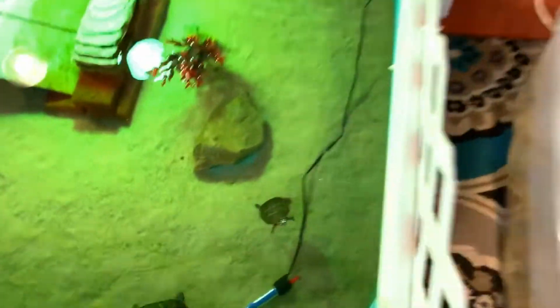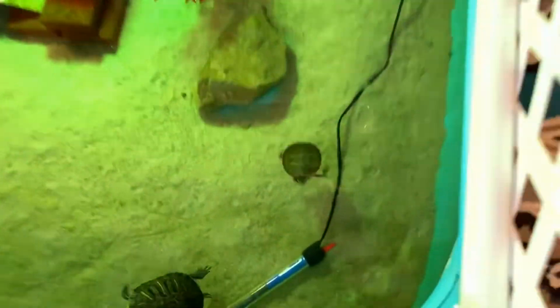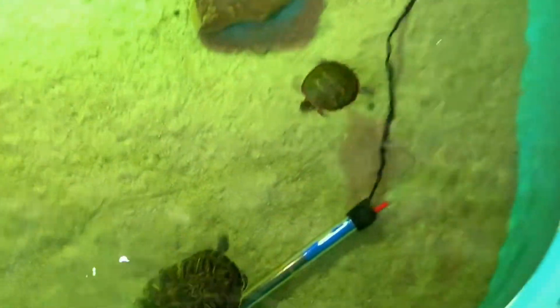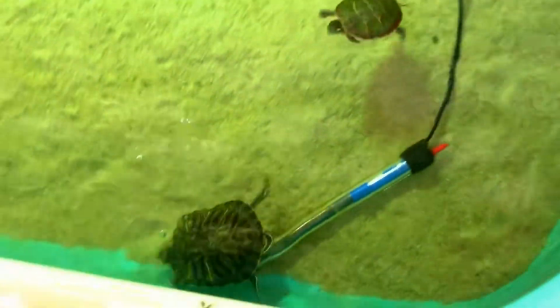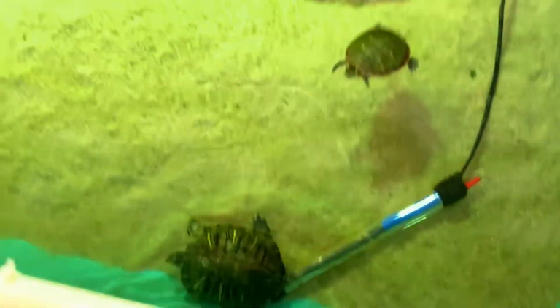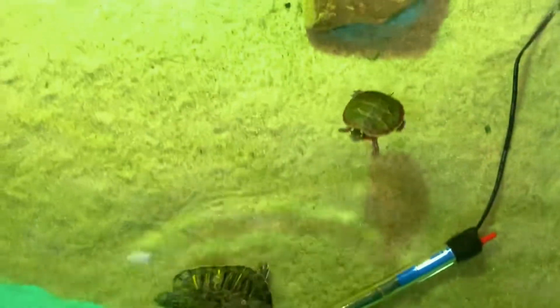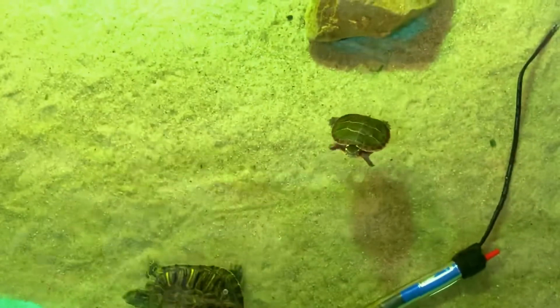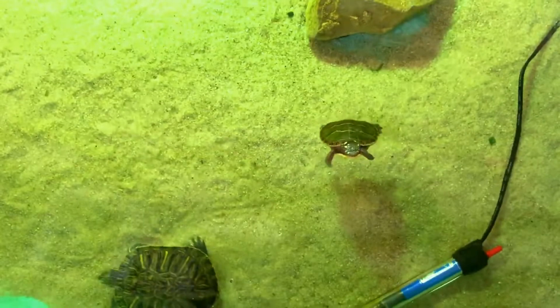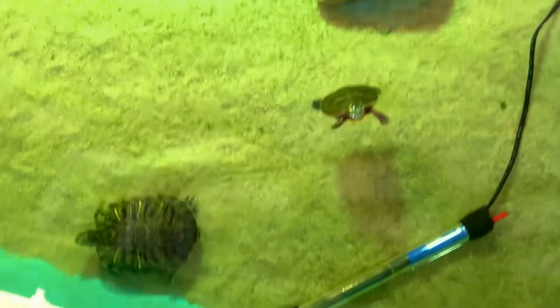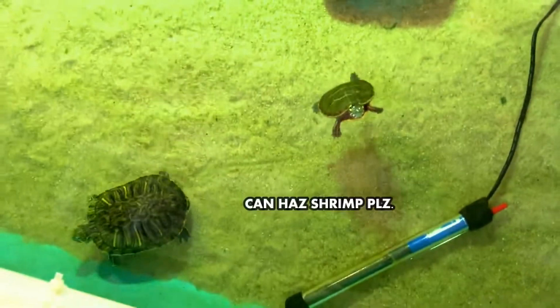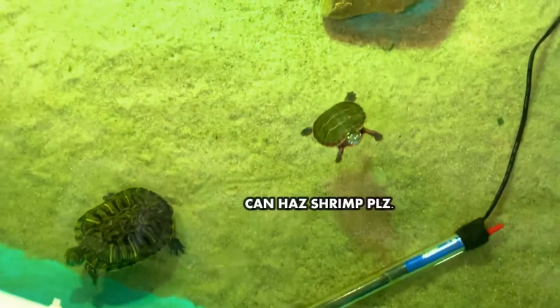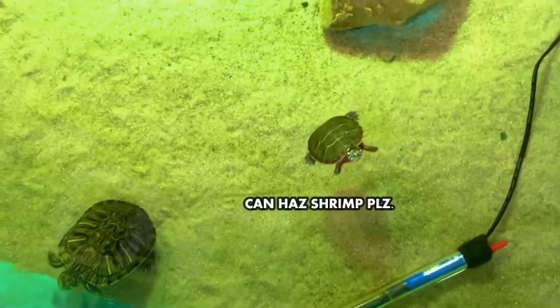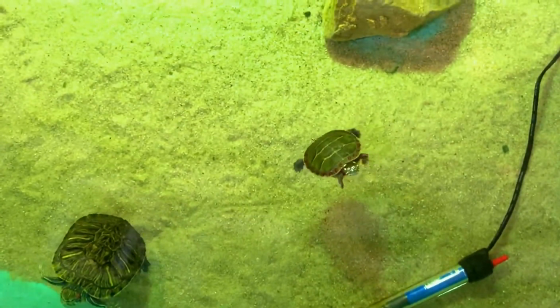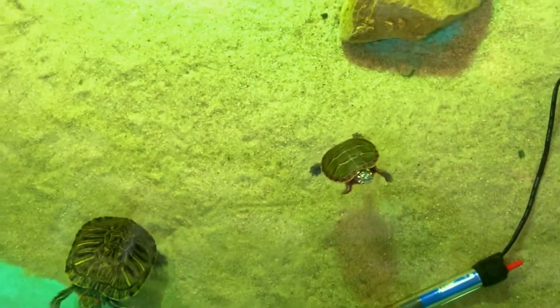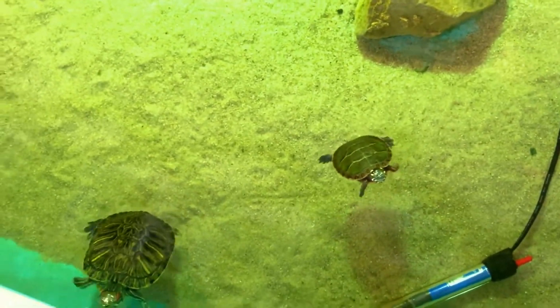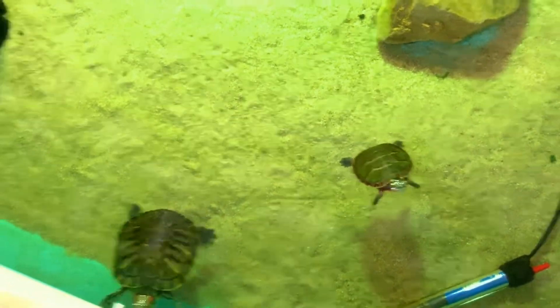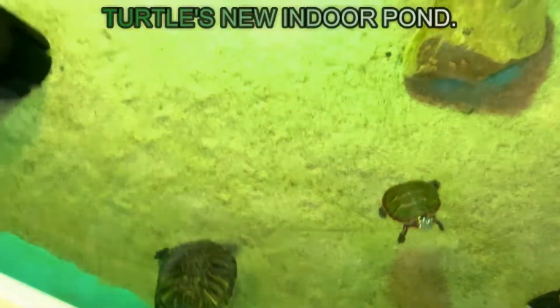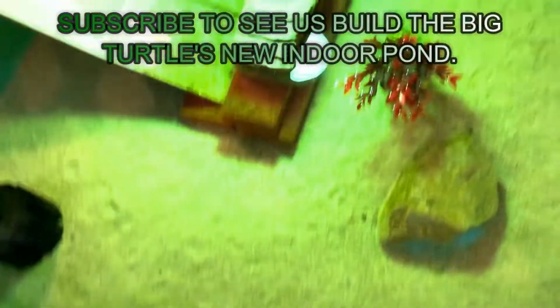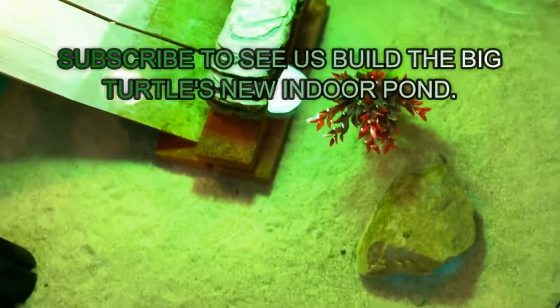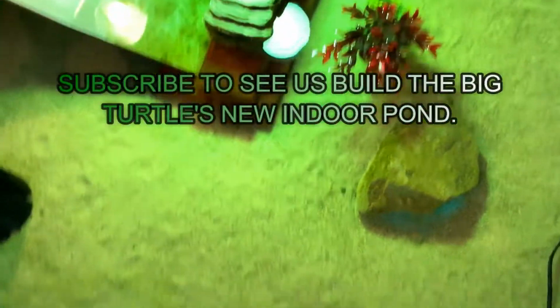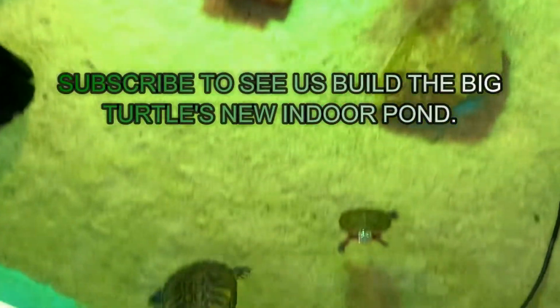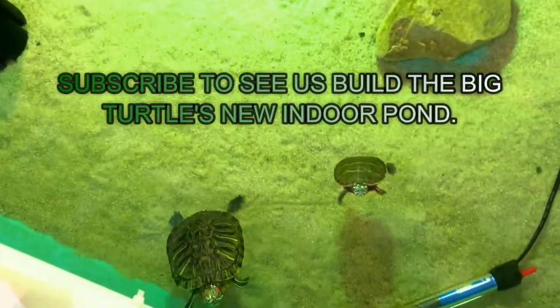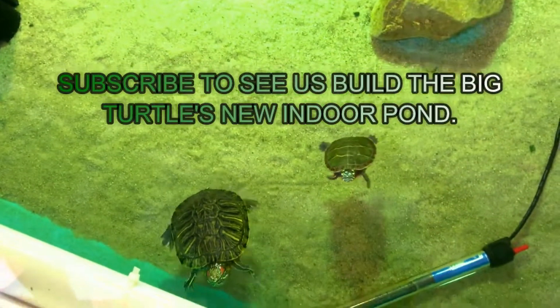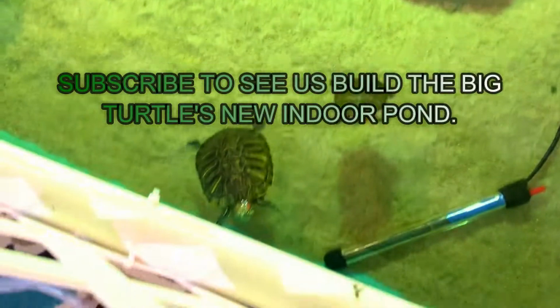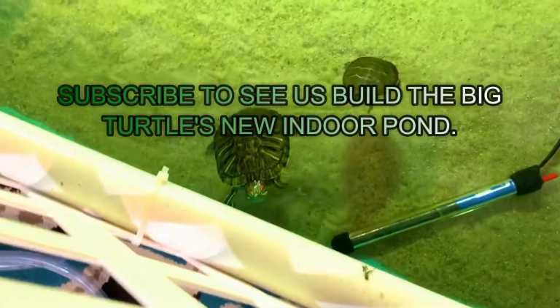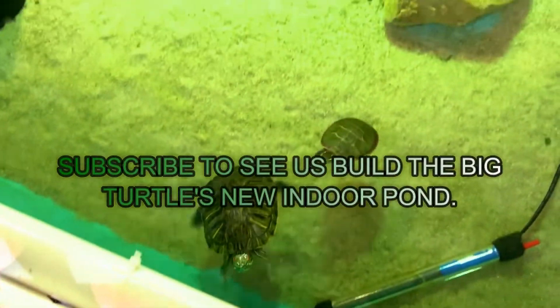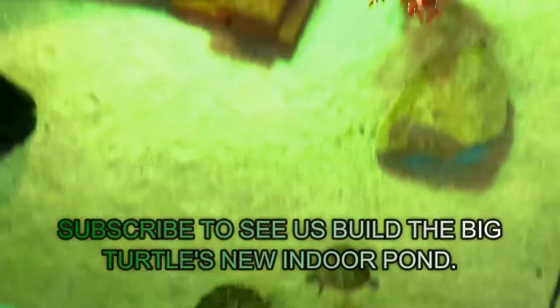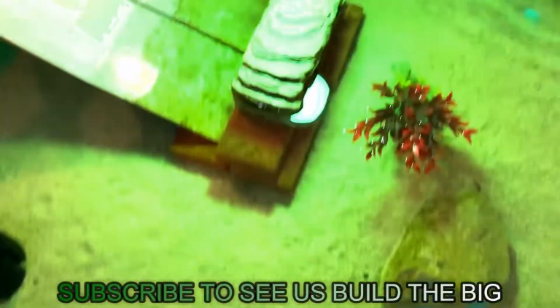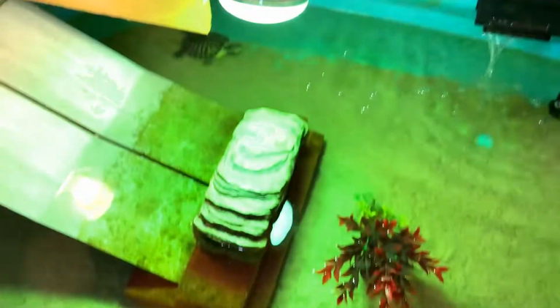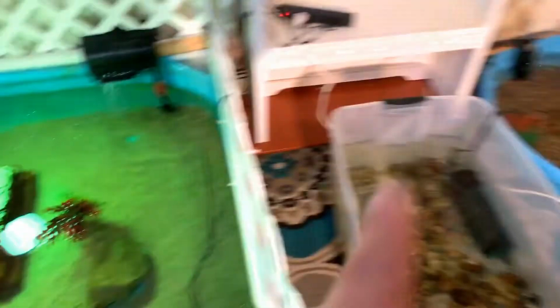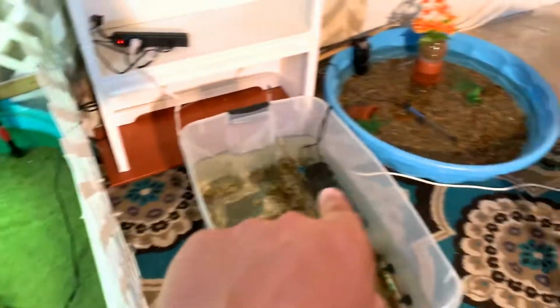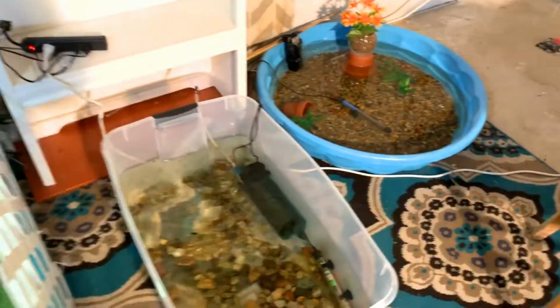These guys do need a new home as well — this is not big enough anymore. So we will be building them something even larger. We got to get to work, we have so much work to do today.